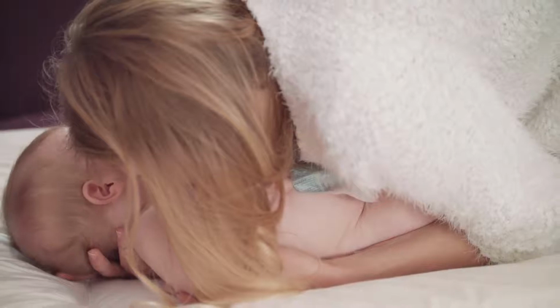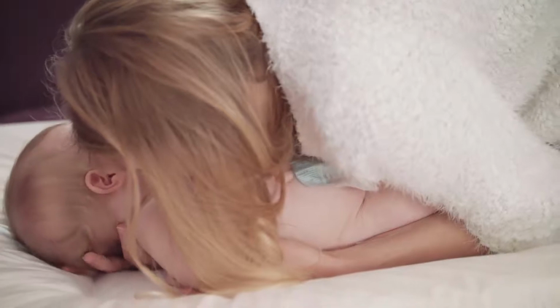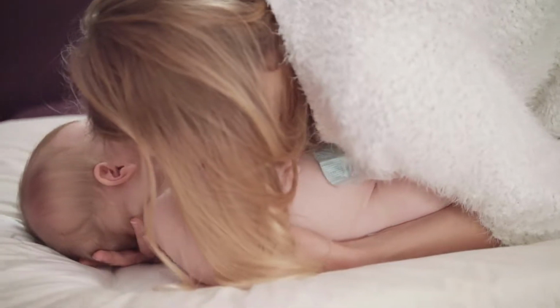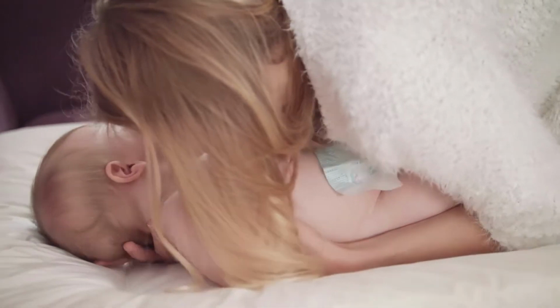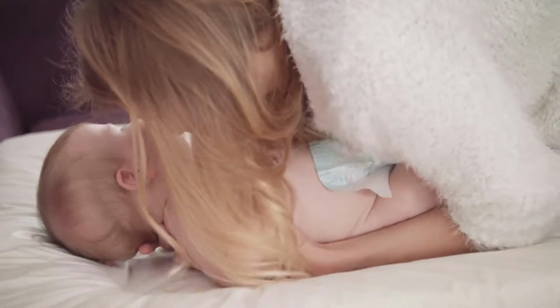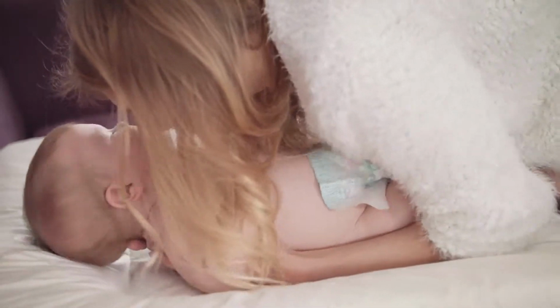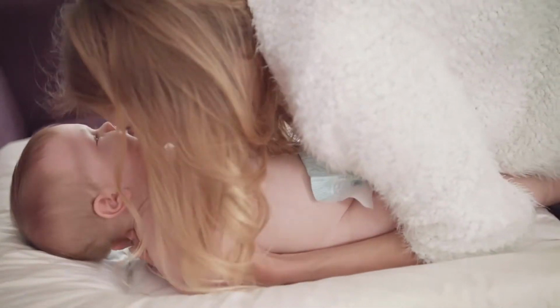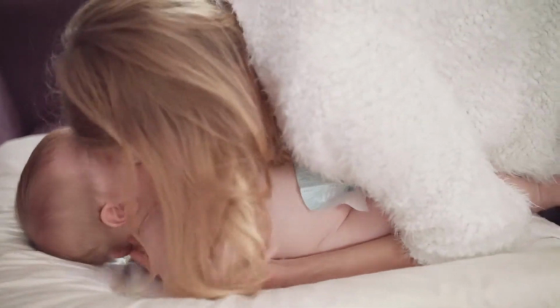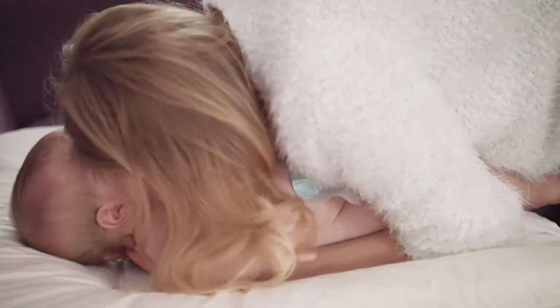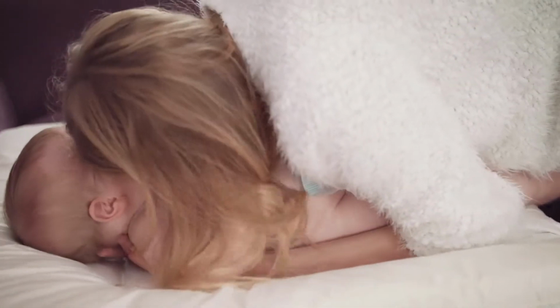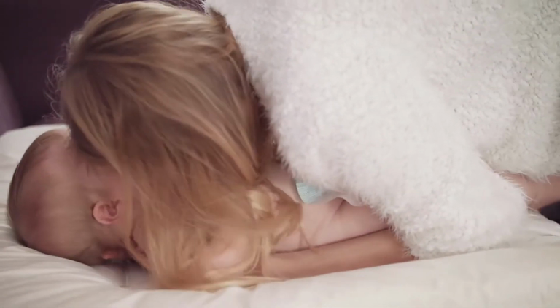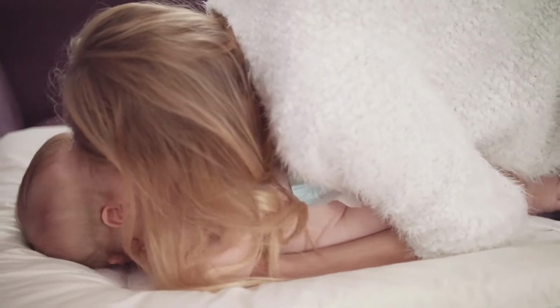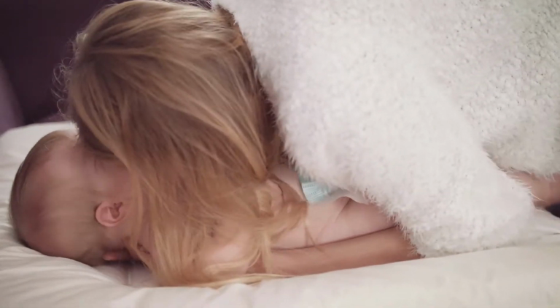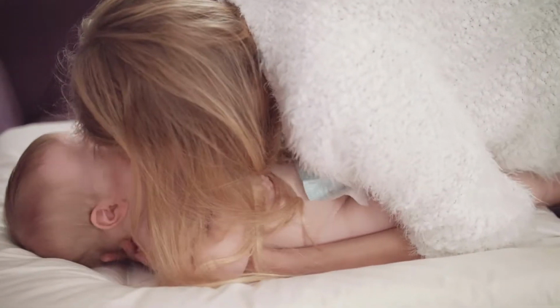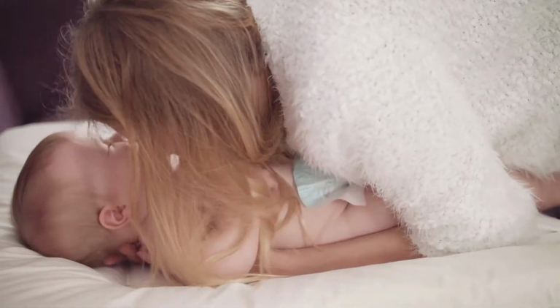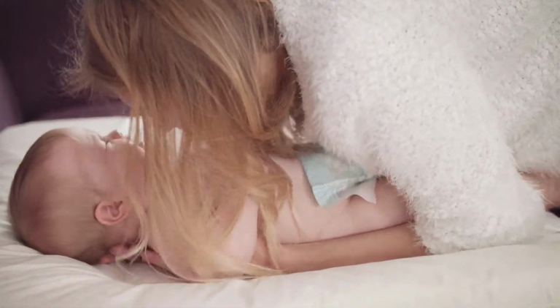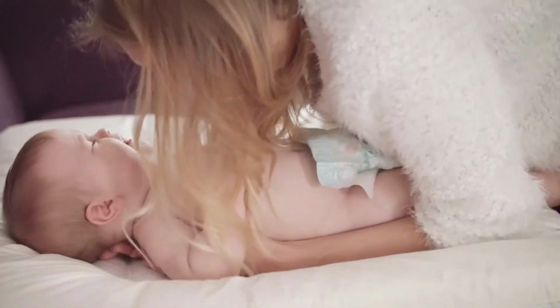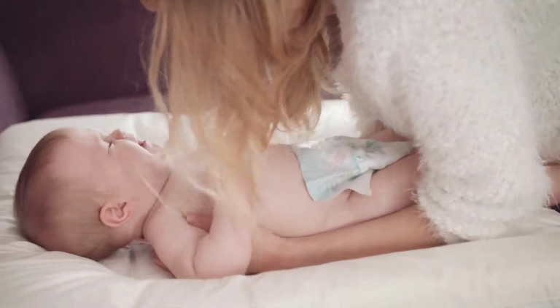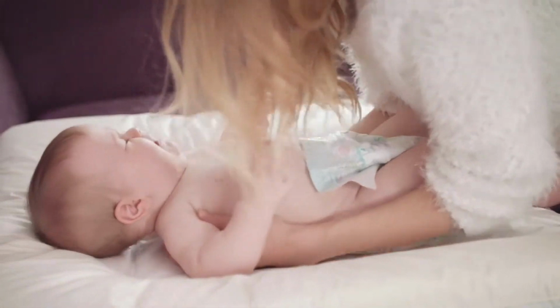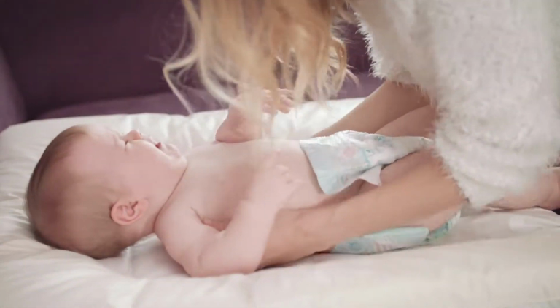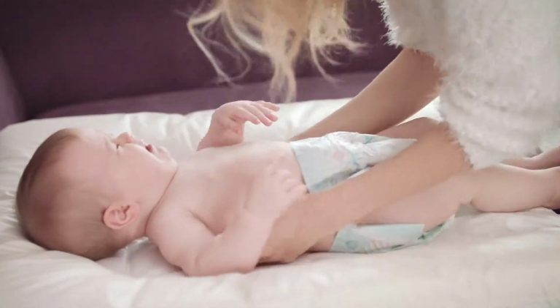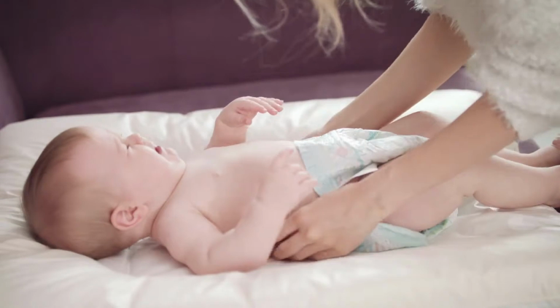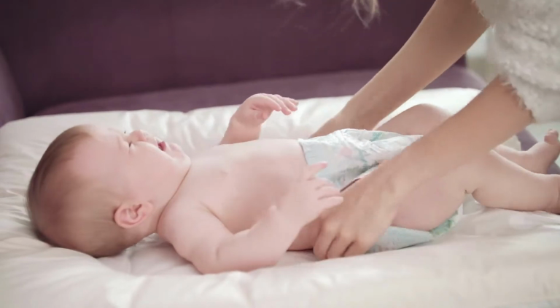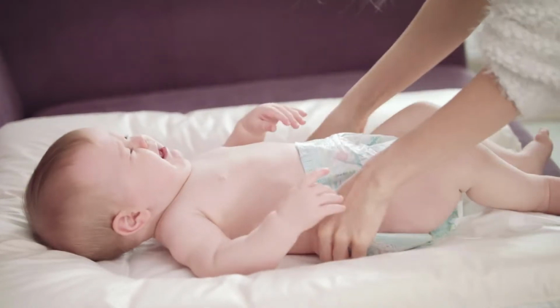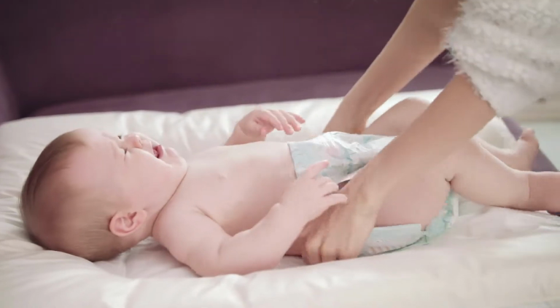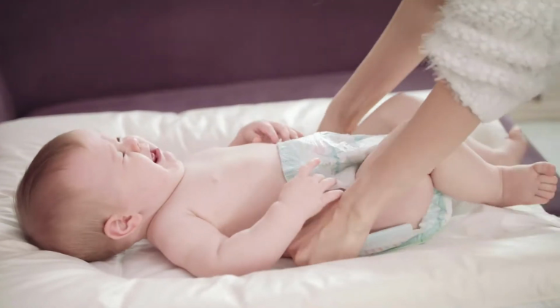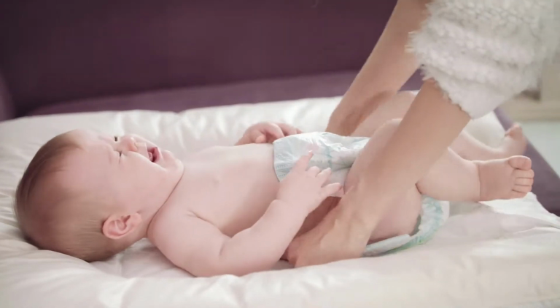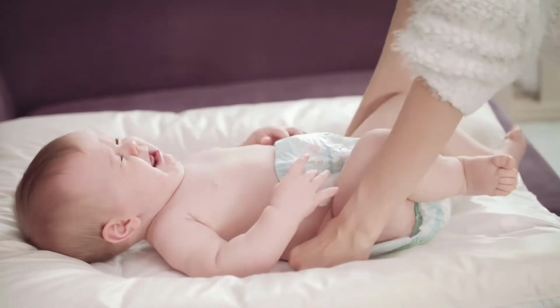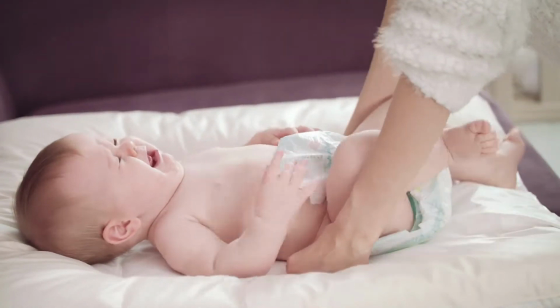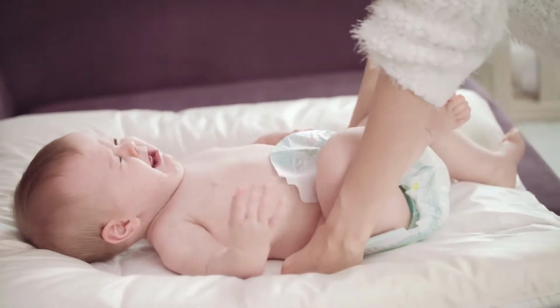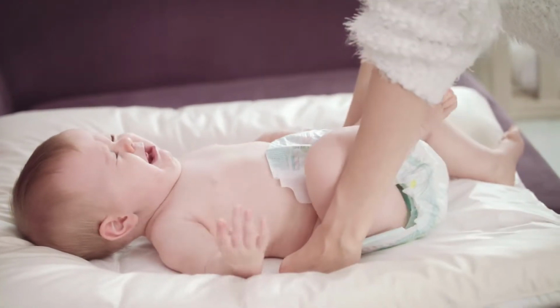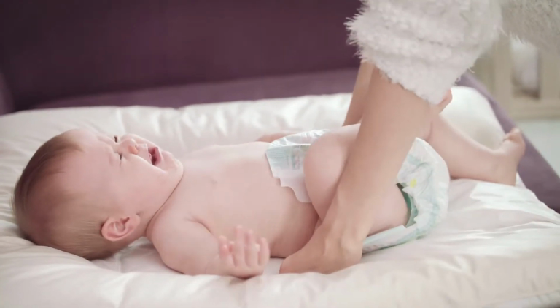Summer Infant My Bath Seat — Baby Bath Tub Seat by Summer Infant is one of the best sellers among baby bathing tubs and seats products.